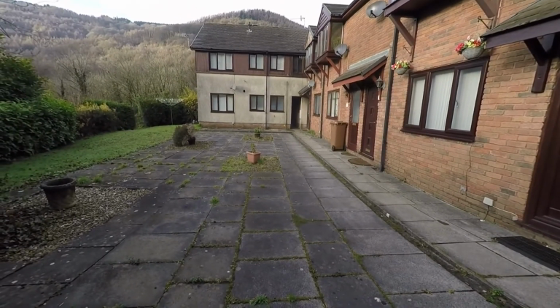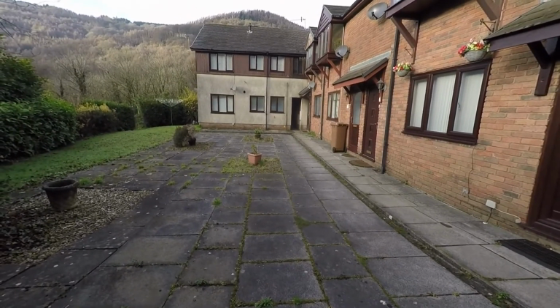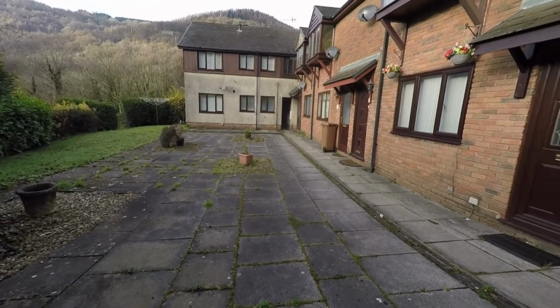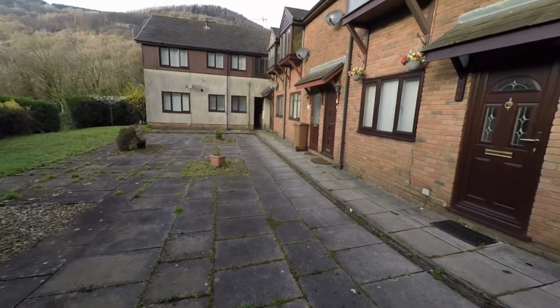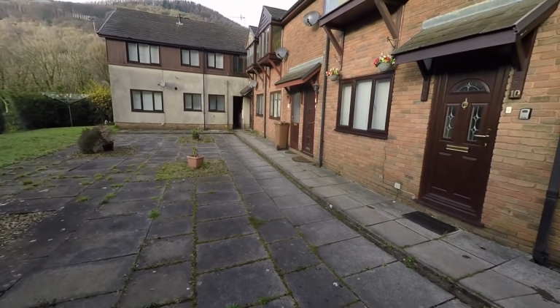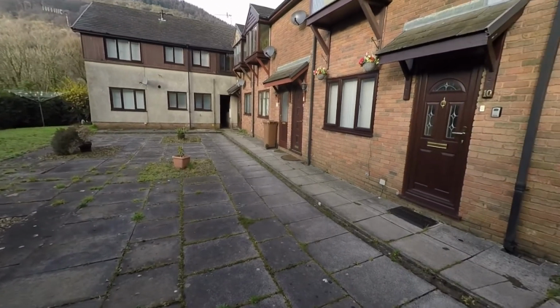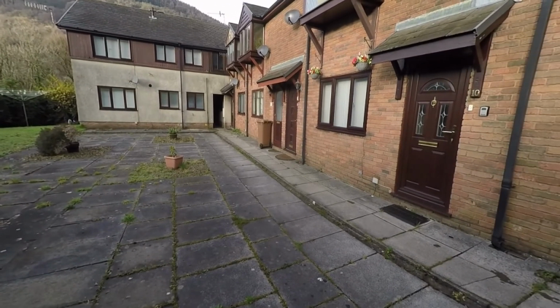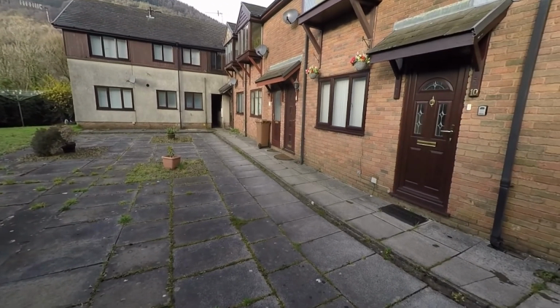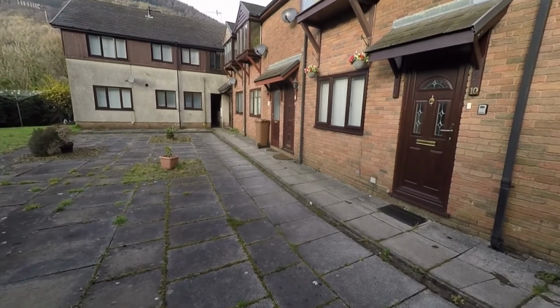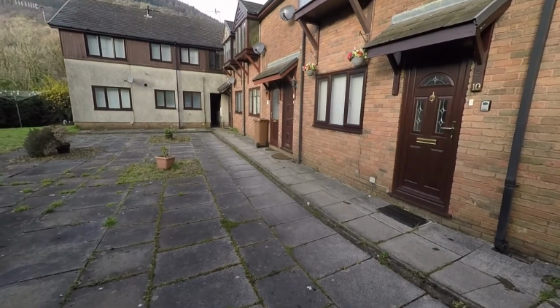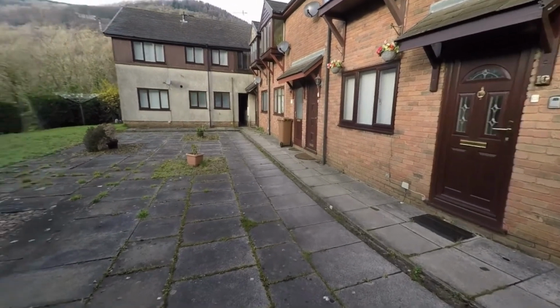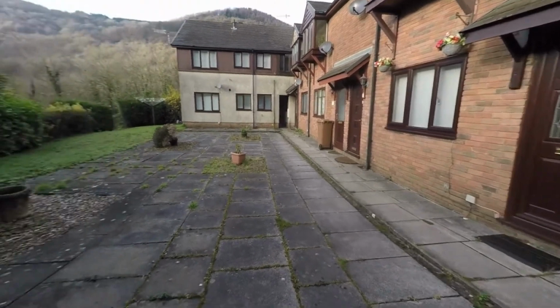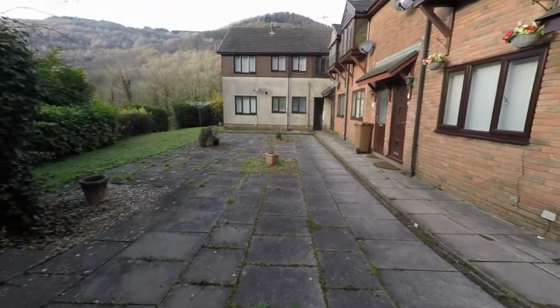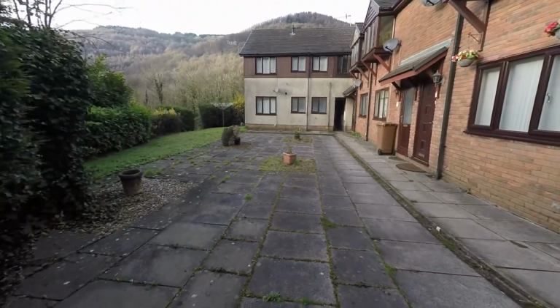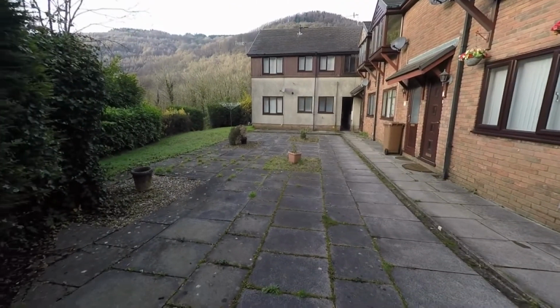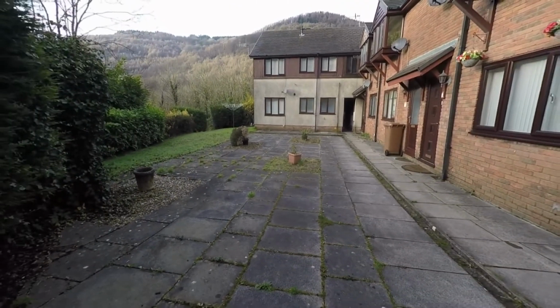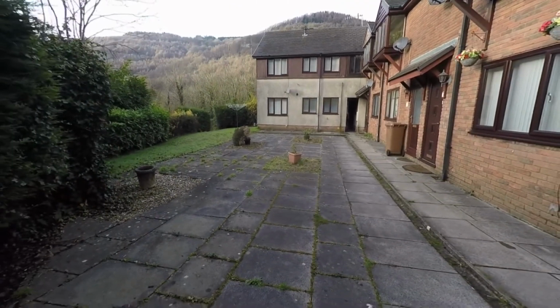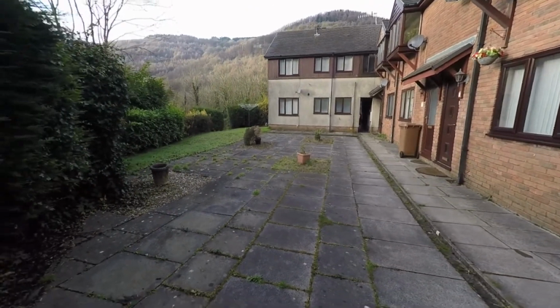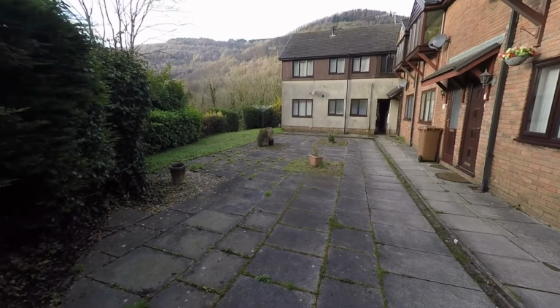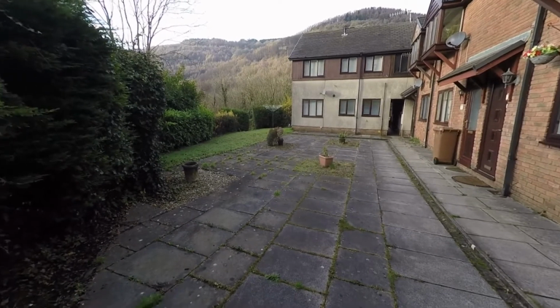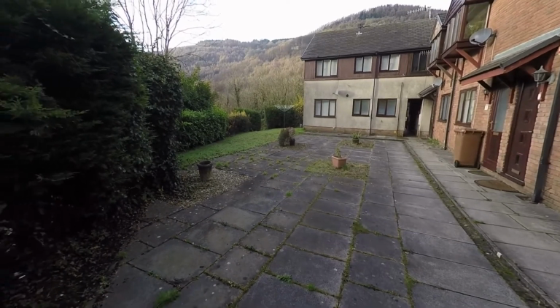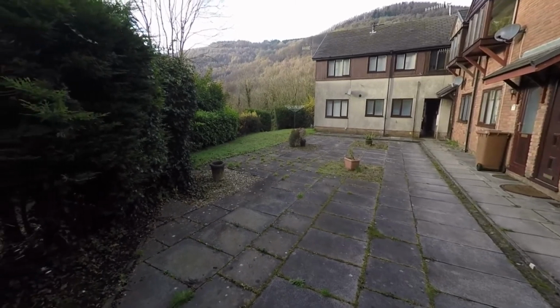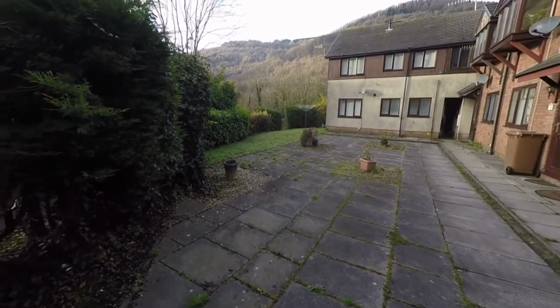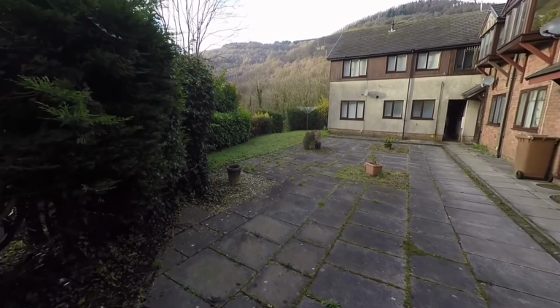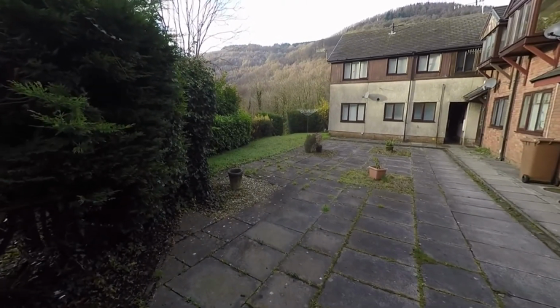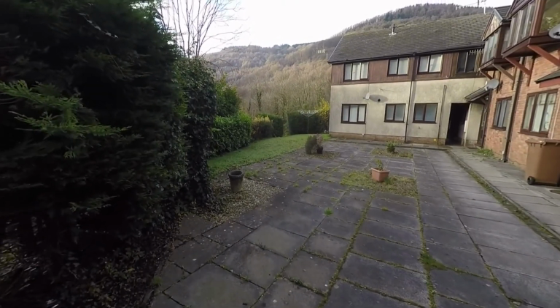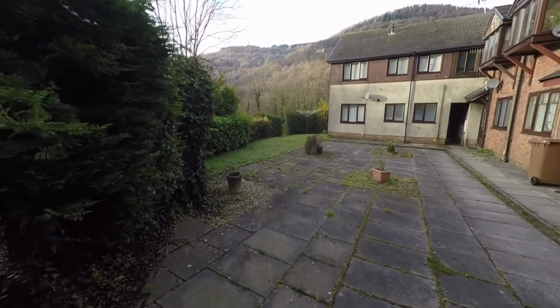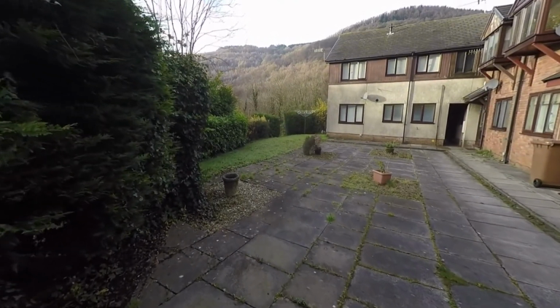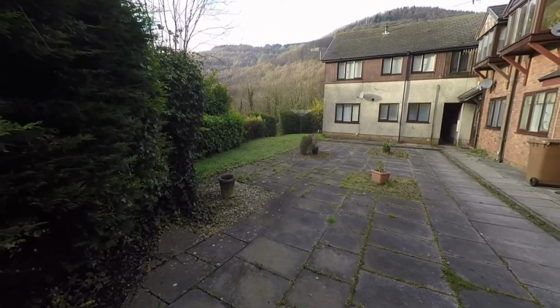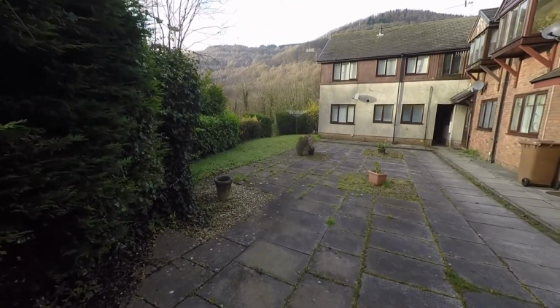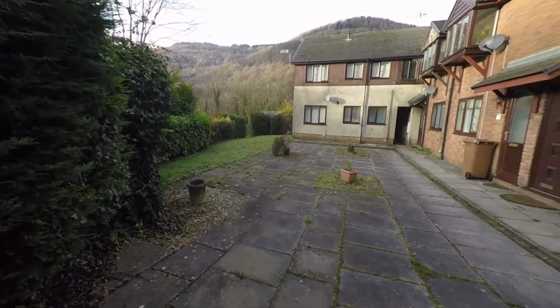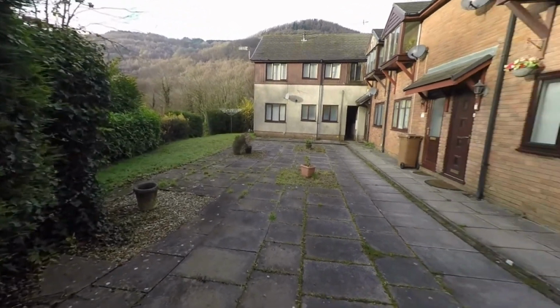Here to the front of the property we can see that we have a communal area with quite a large patio seating area and a selection of lawn. We also have some fantastic mountain views from here as well.